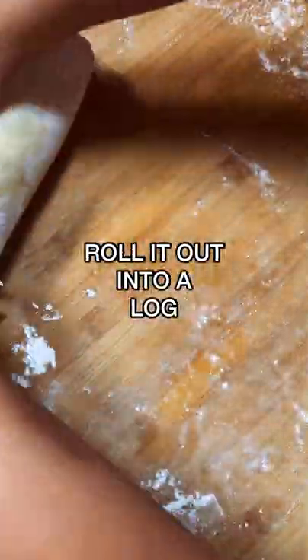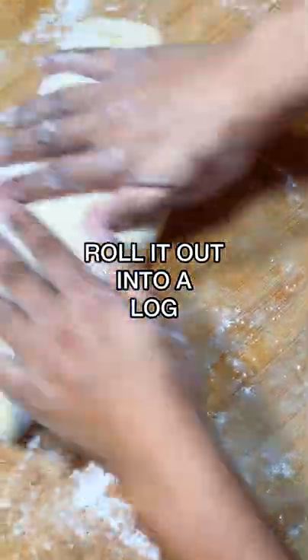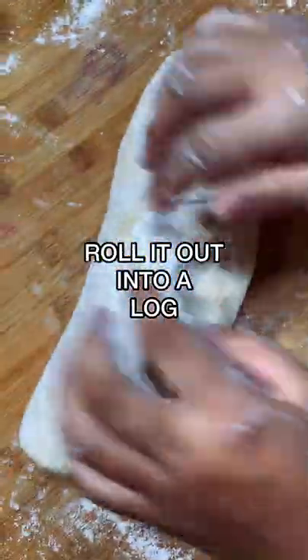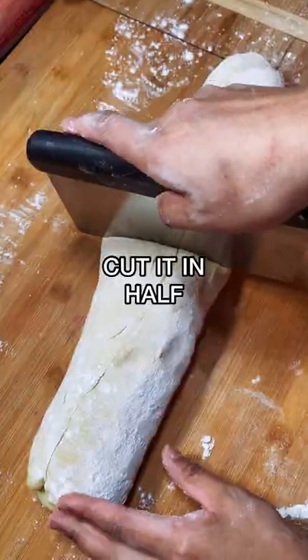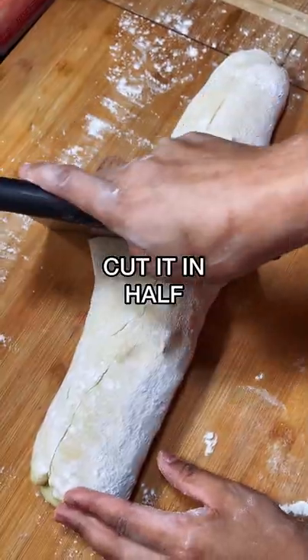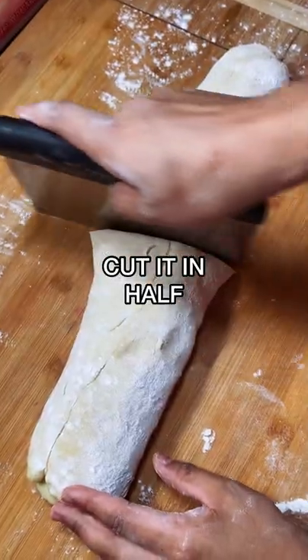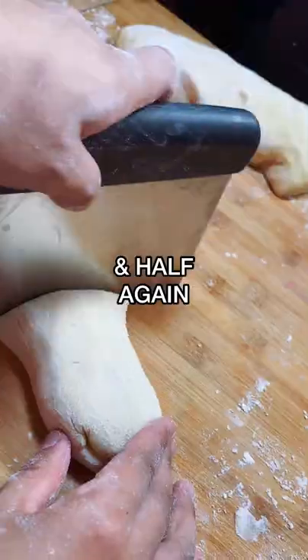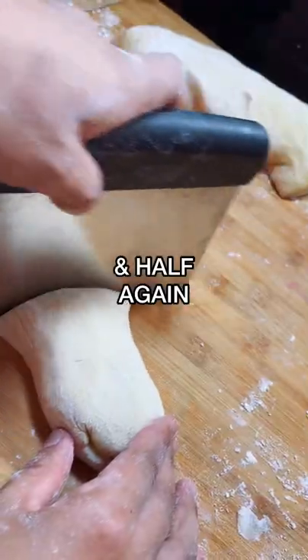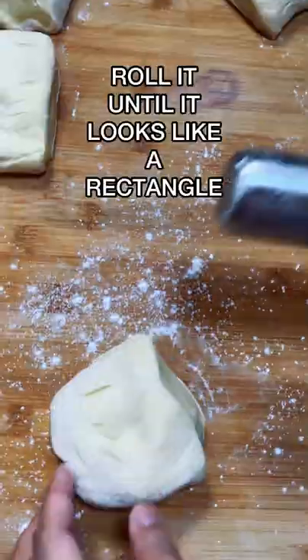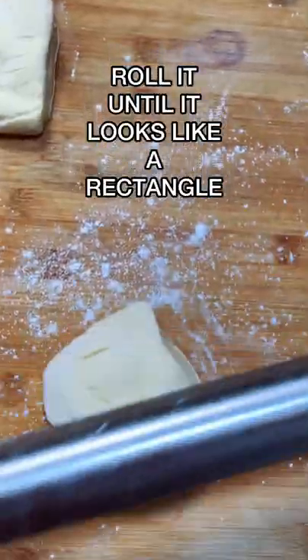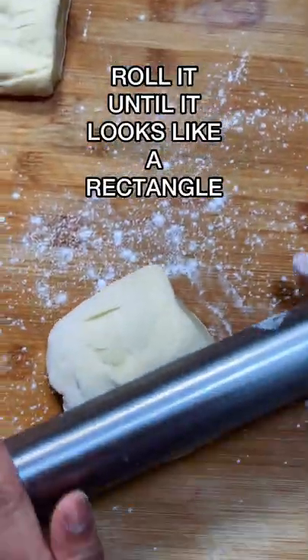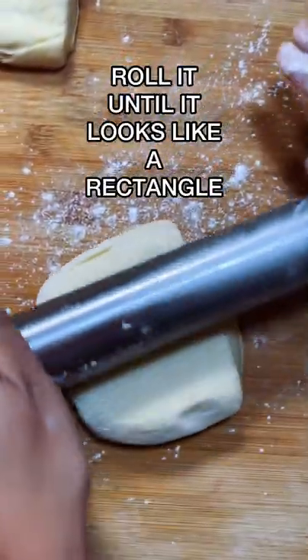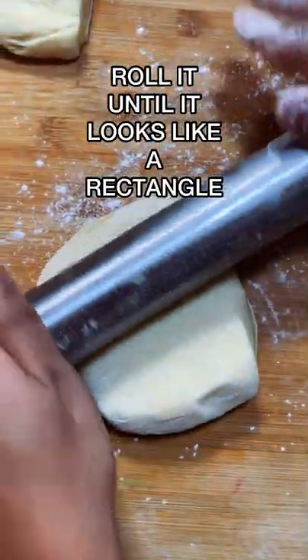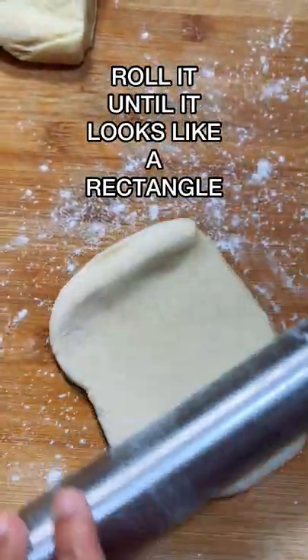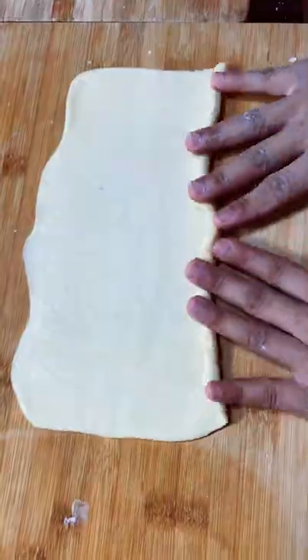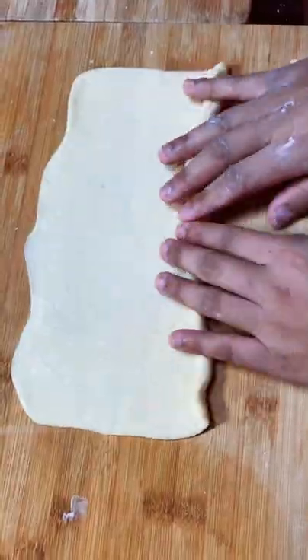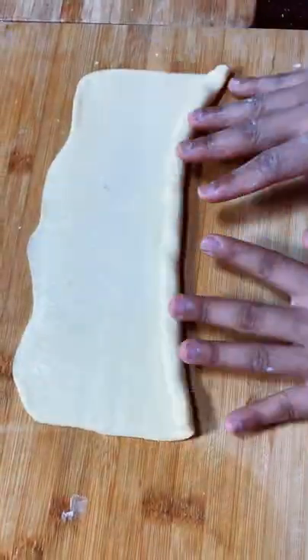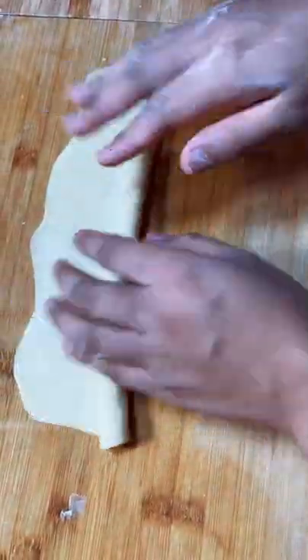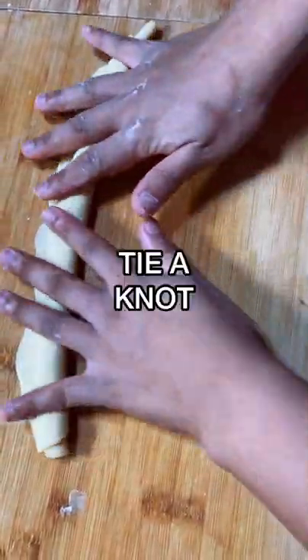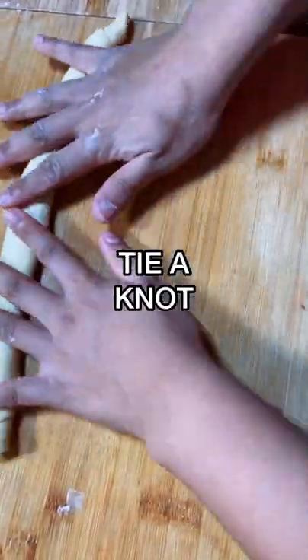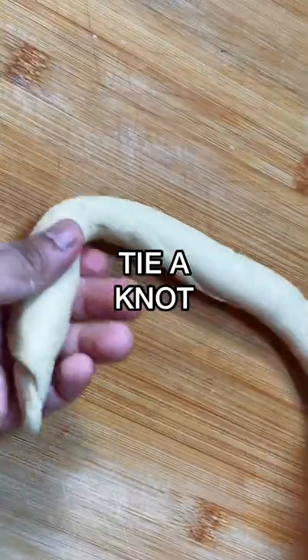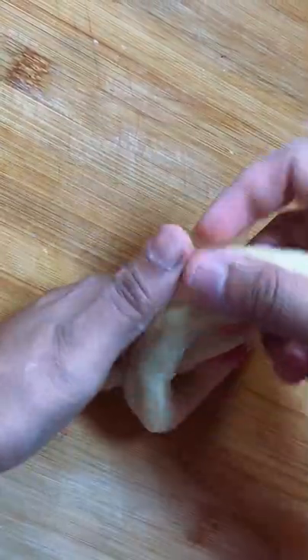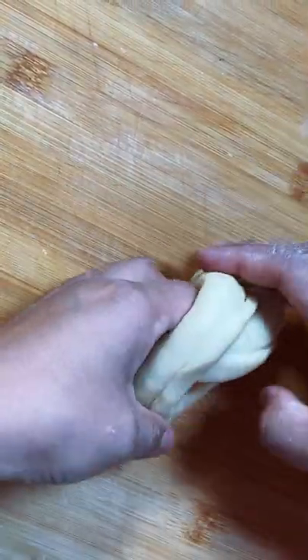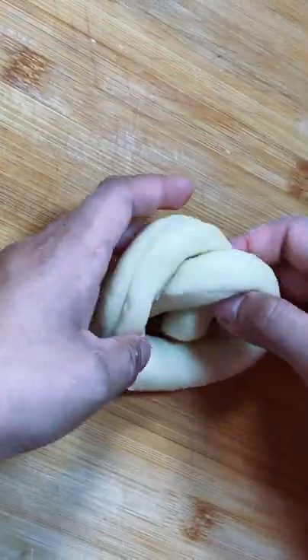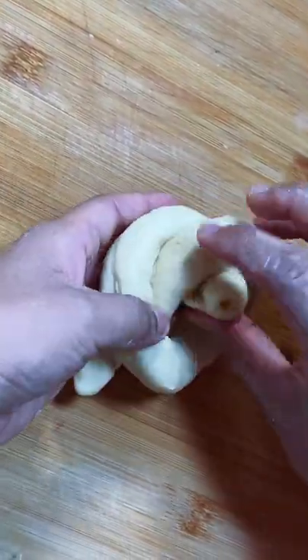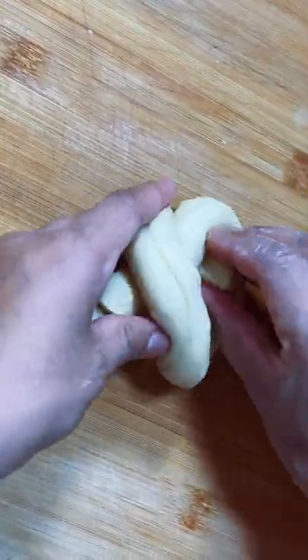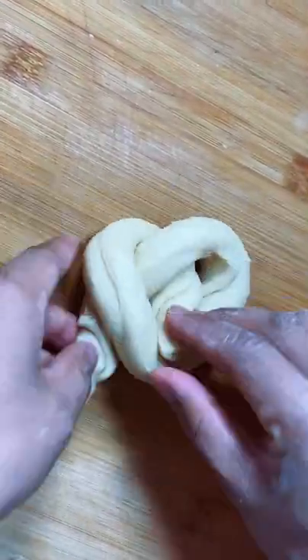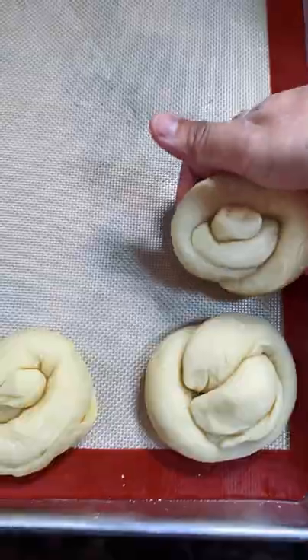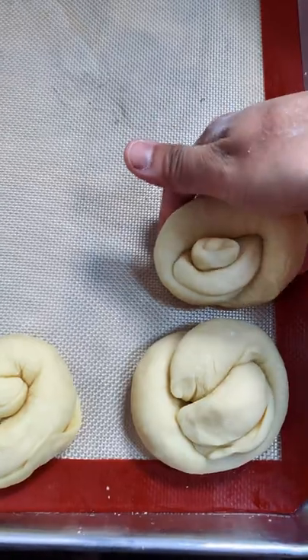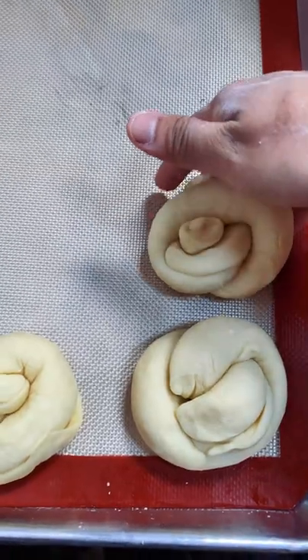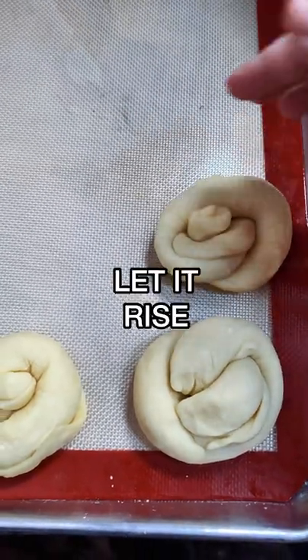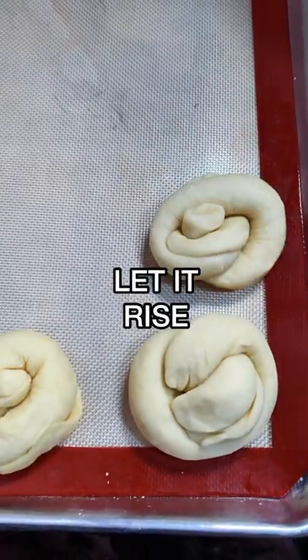Roll the dough out into a log, cut it in half and in half again. Roll each piece out until it looks like a rectangle, then roll it up like a bun and tie a knot like a shoelace until it looks round. Let the shaped buns rise.